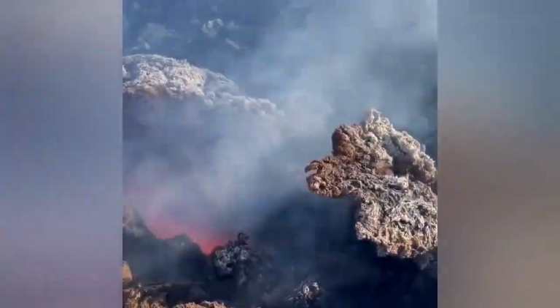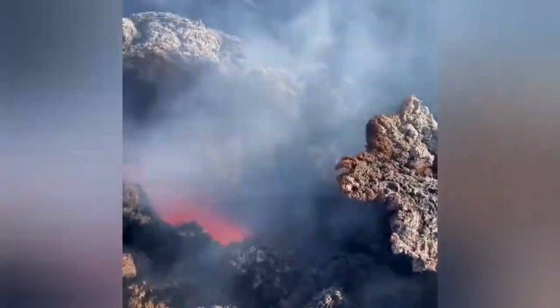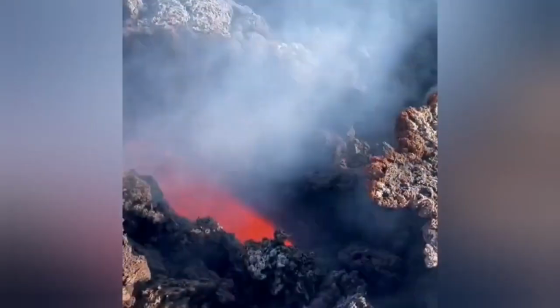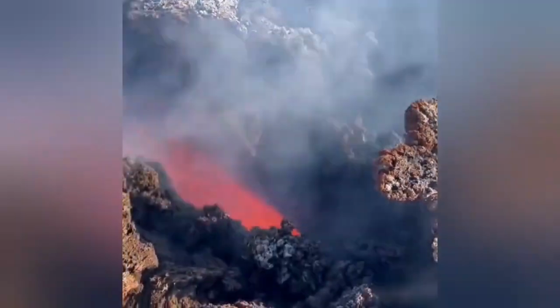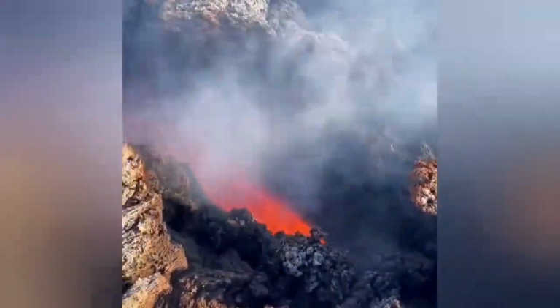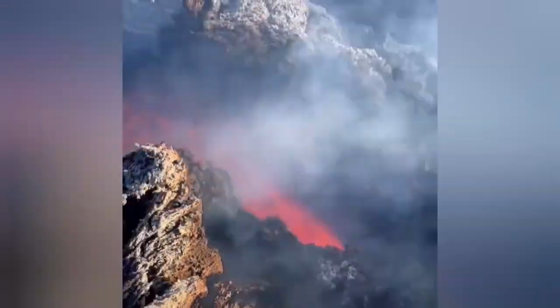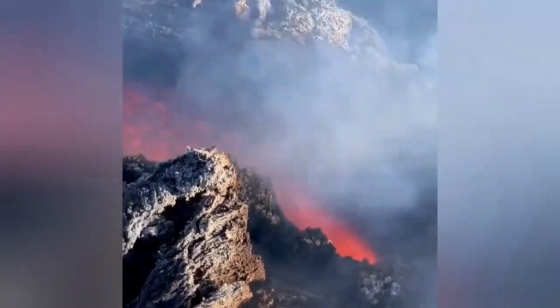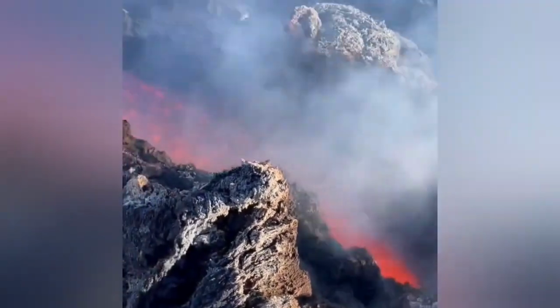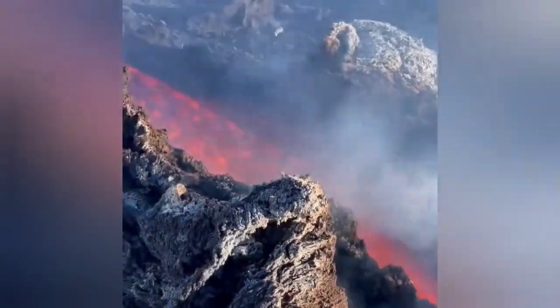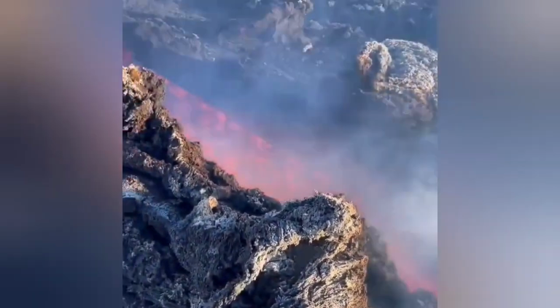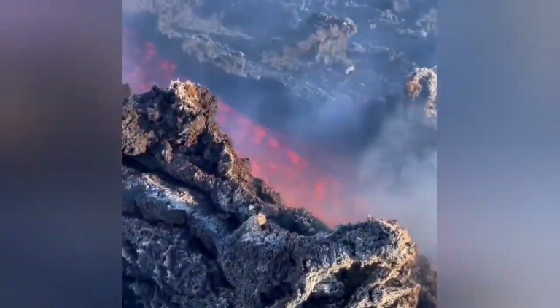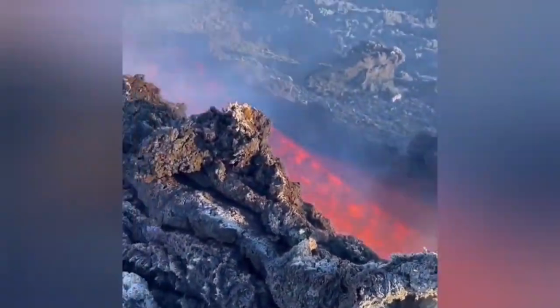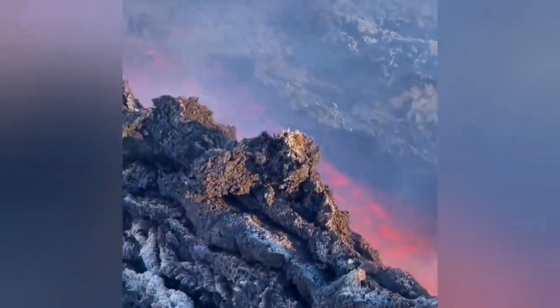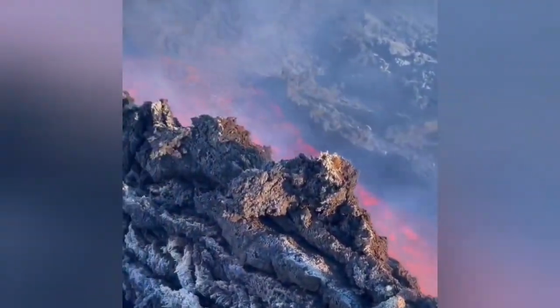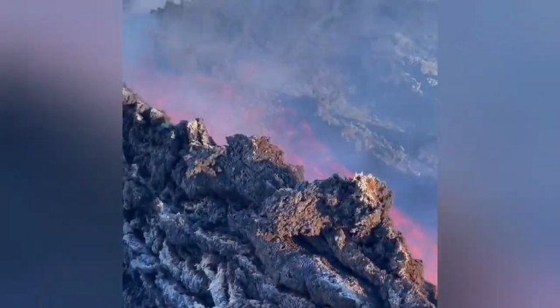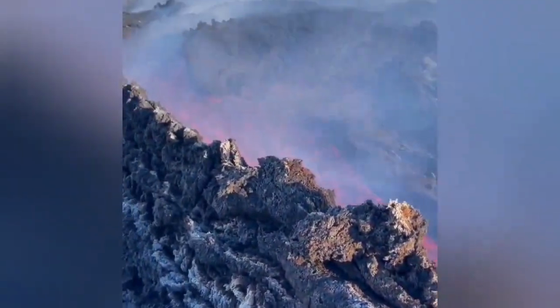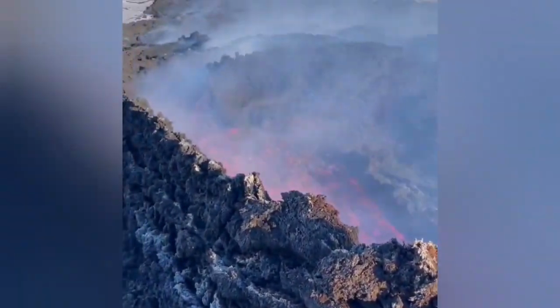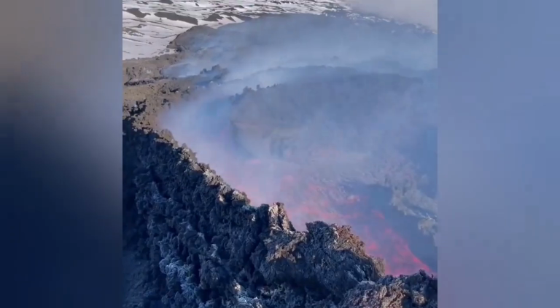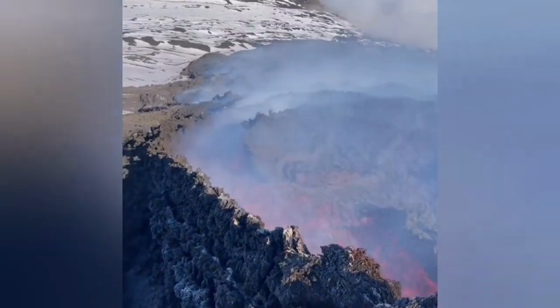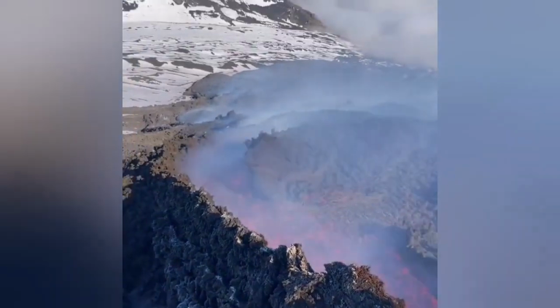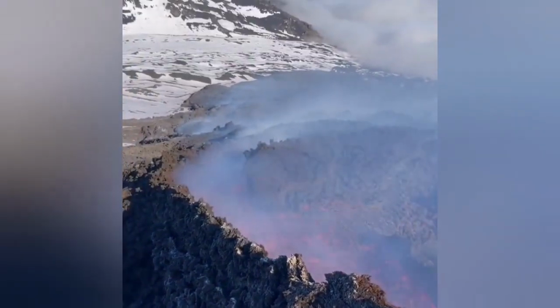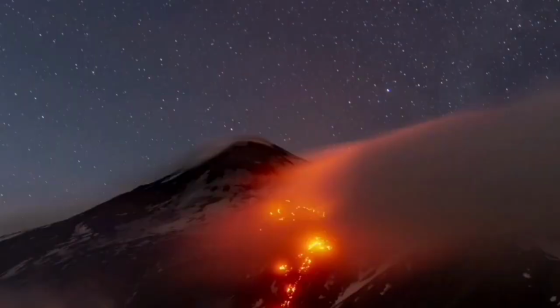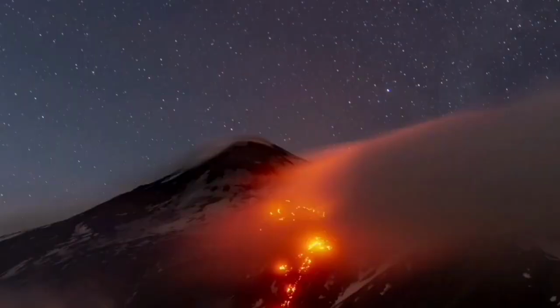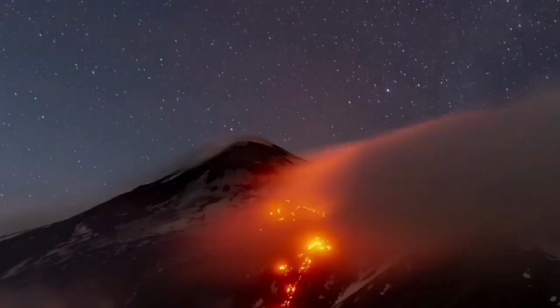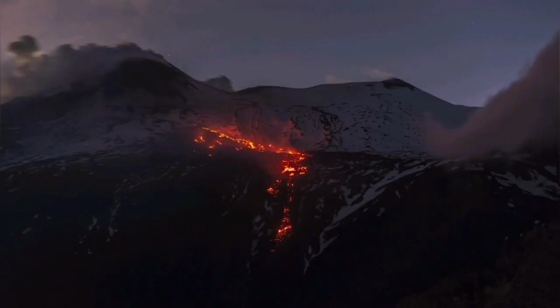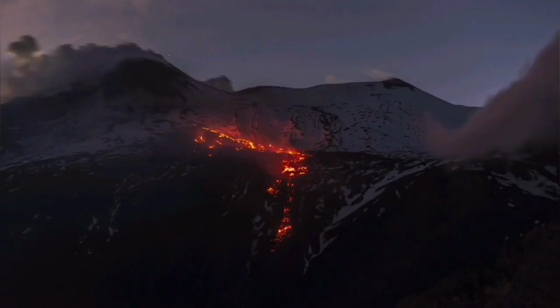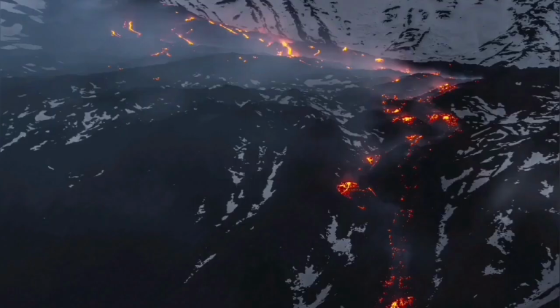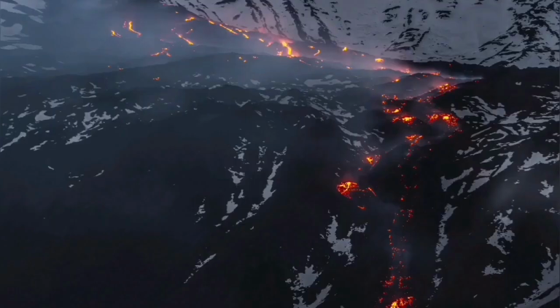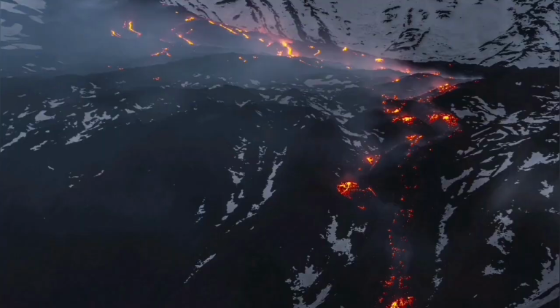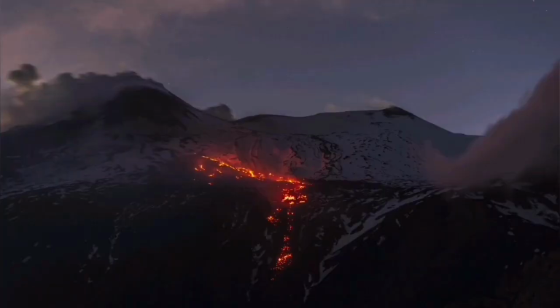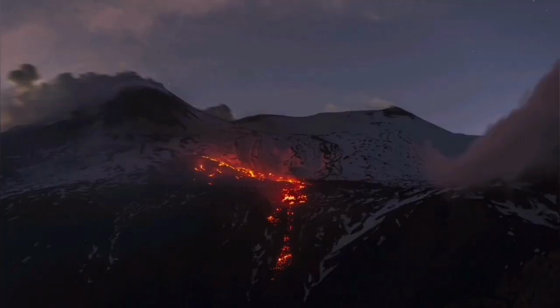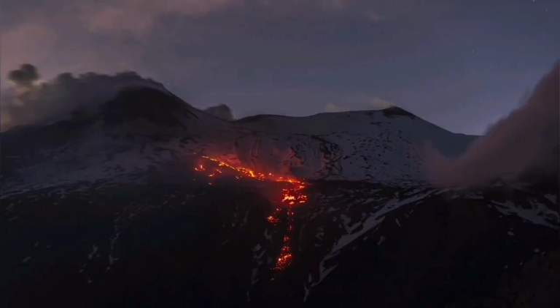From close up, fumaroles exist under some of the vents that you can see here. This is a volcano which is practically a shield volcano, with a stratovolcano superimposed on top of it.